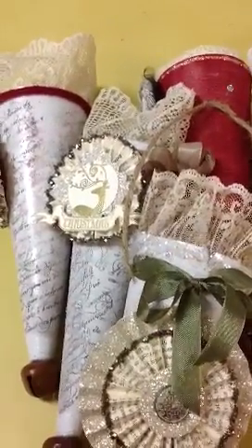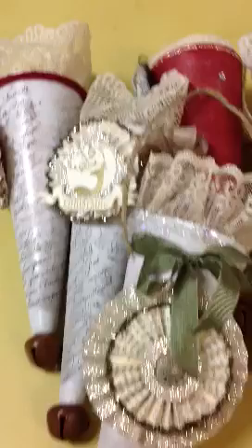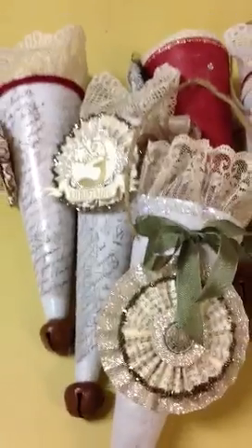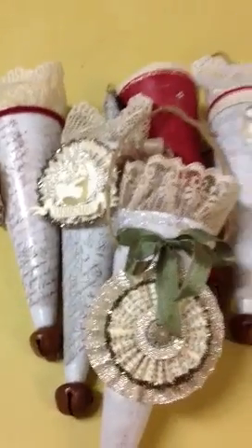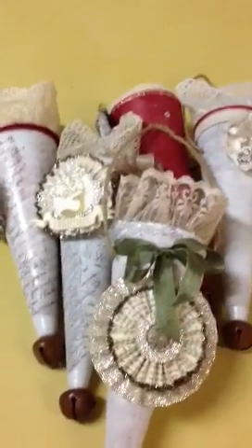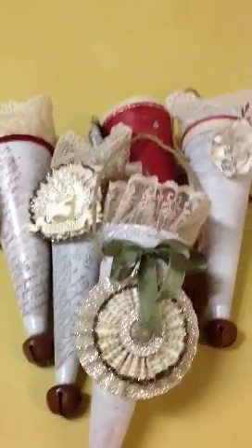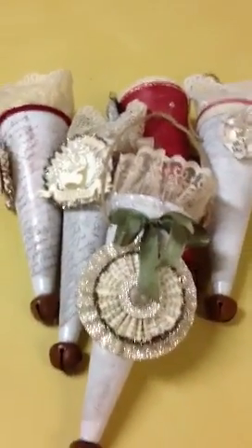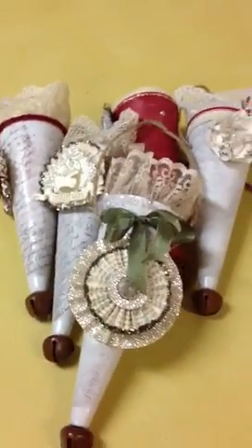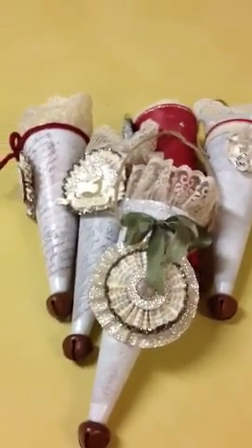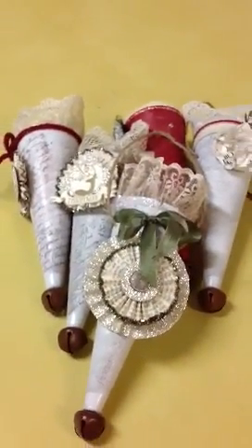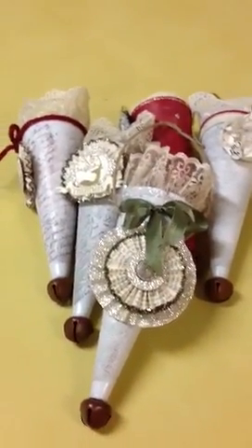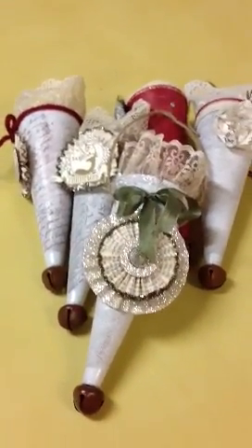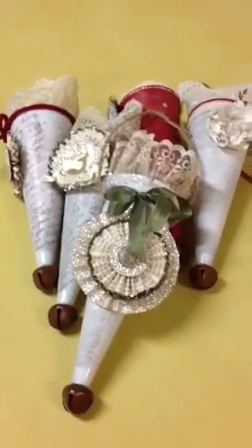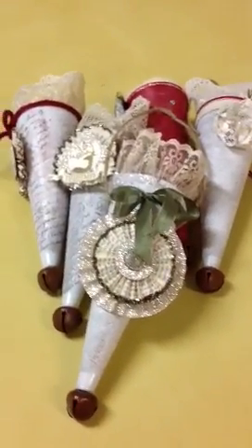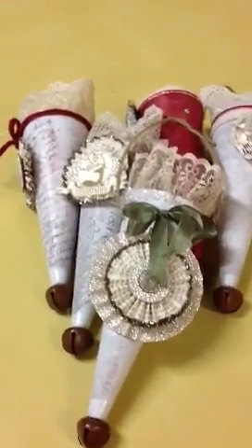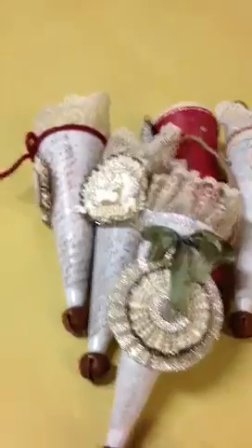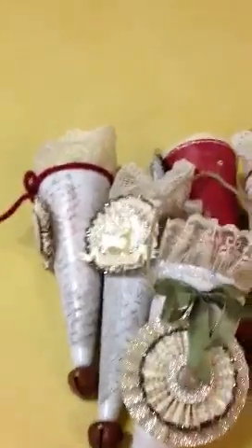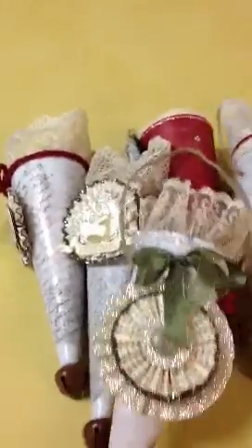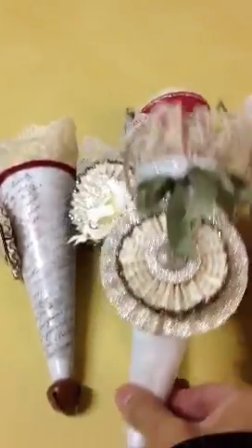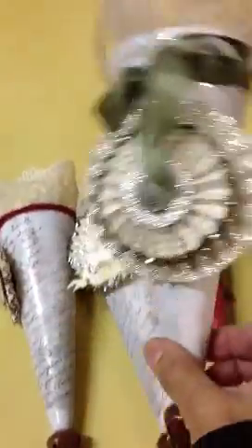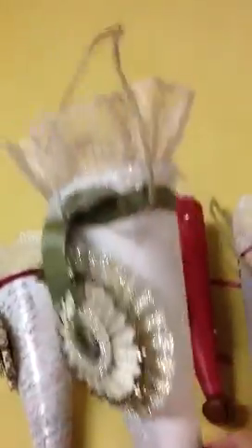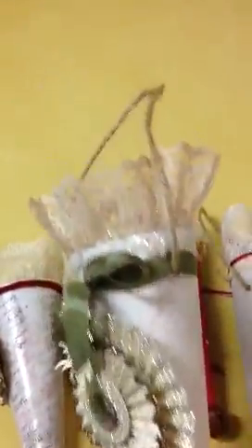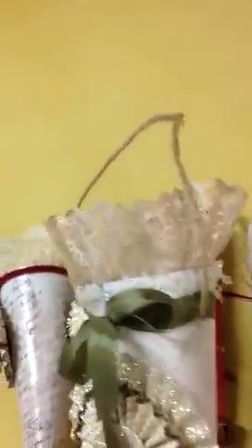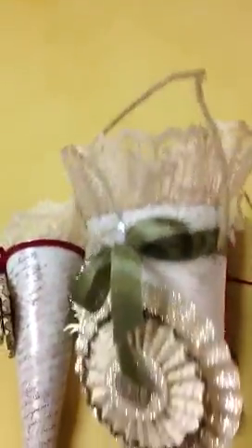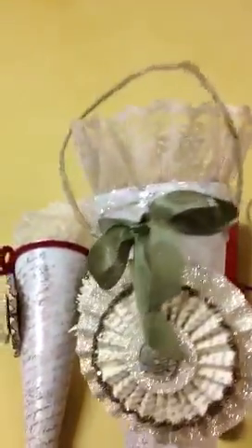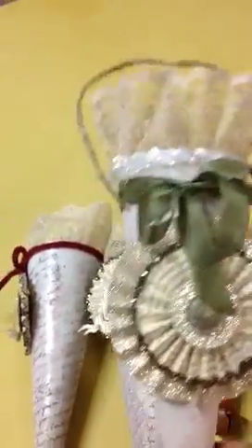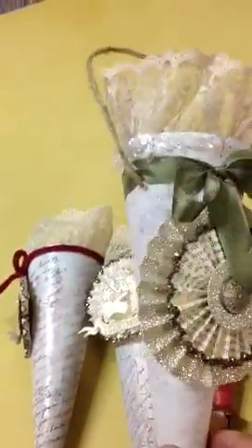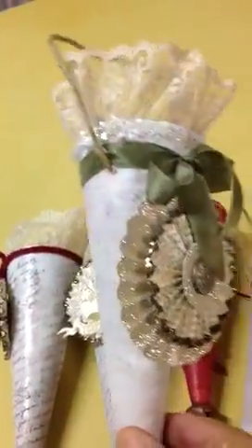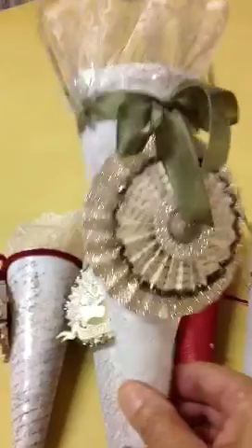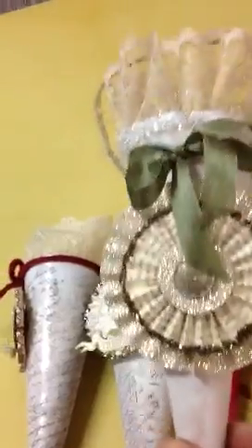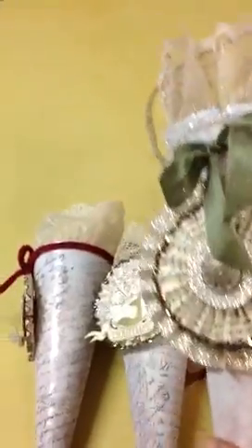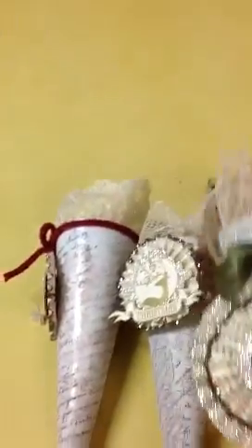These cones are for my grandchildren — my five grandchildren — and they have rosettes on the front, they have ribbon, seam binding, they have tea-stained lace, they have glitter, and they're stamped.